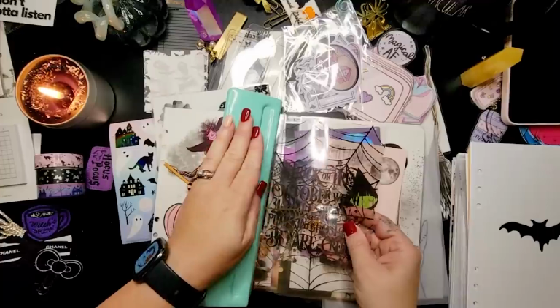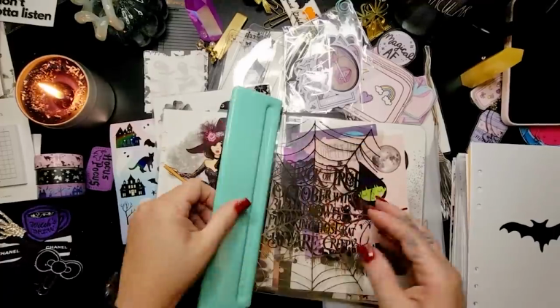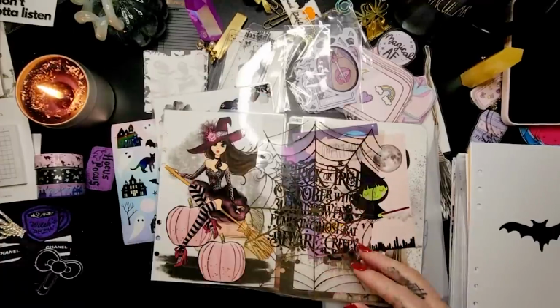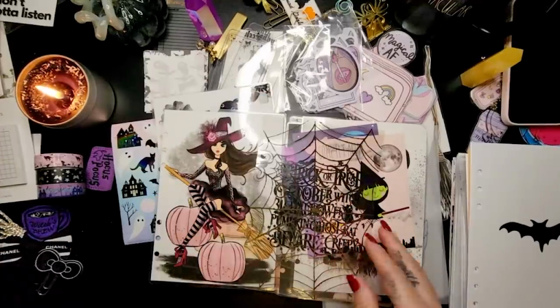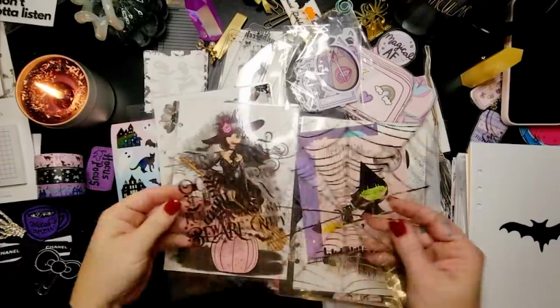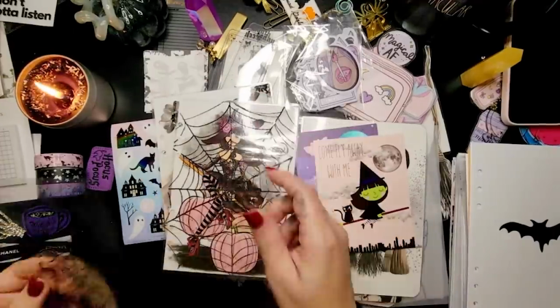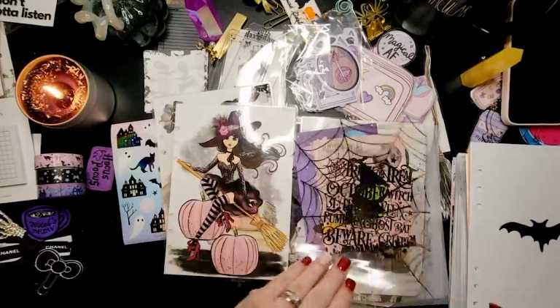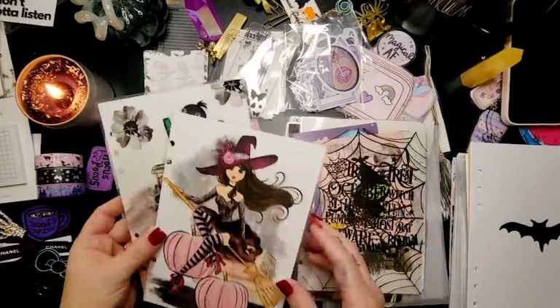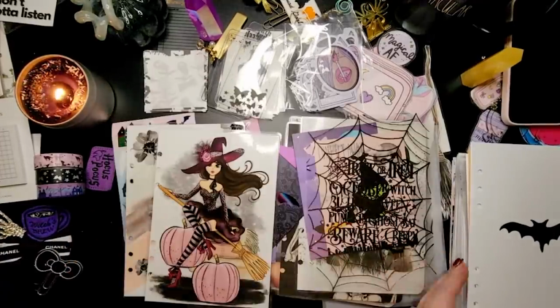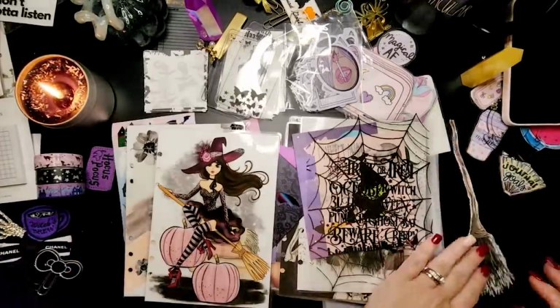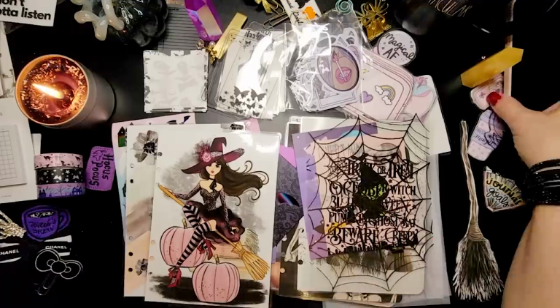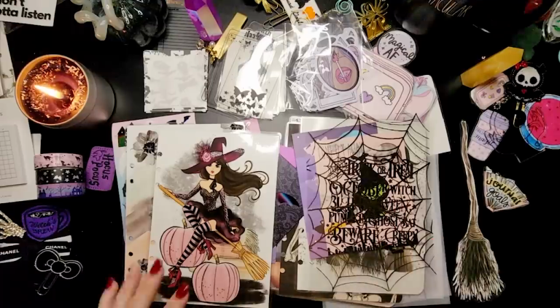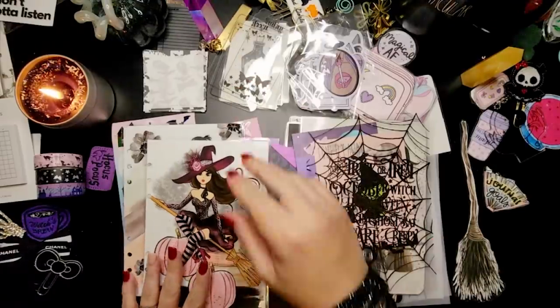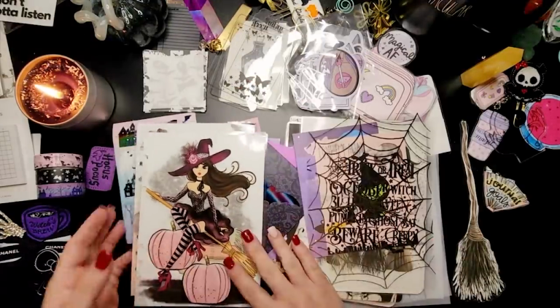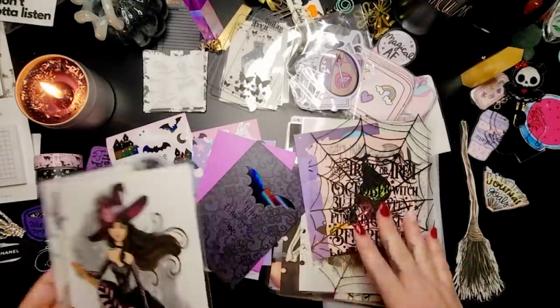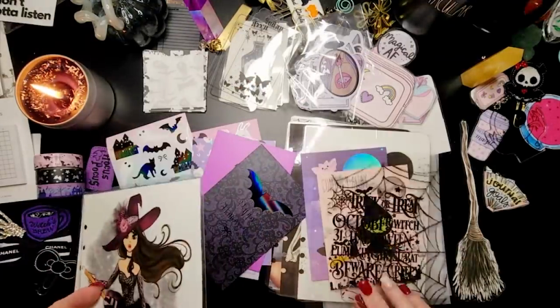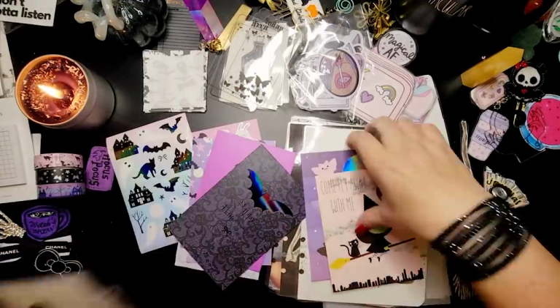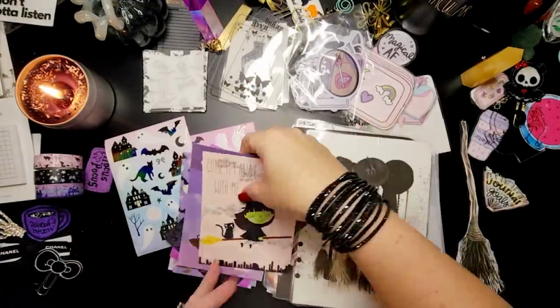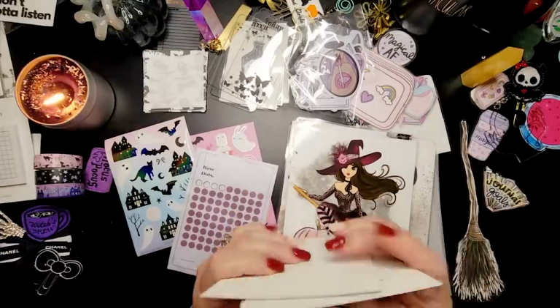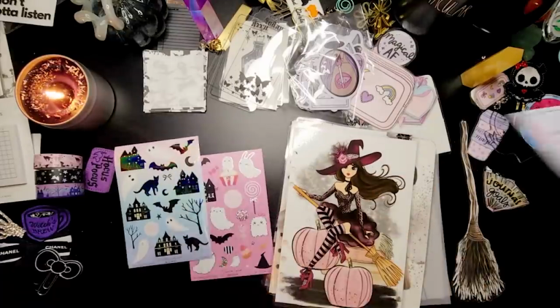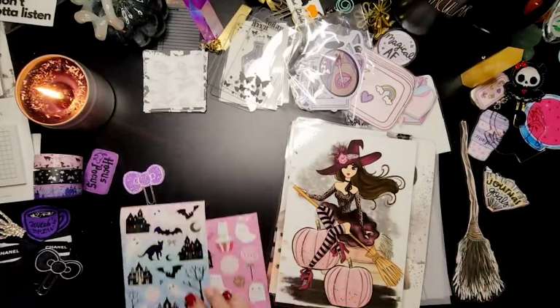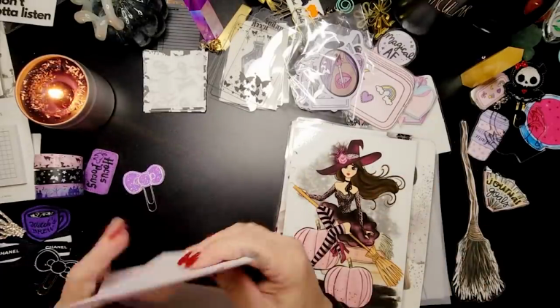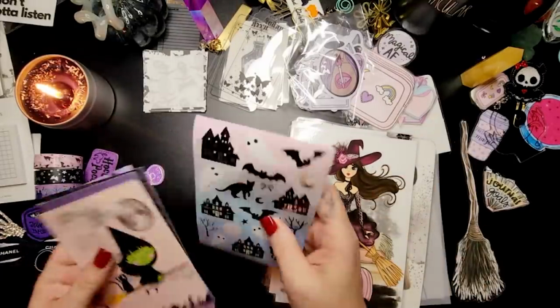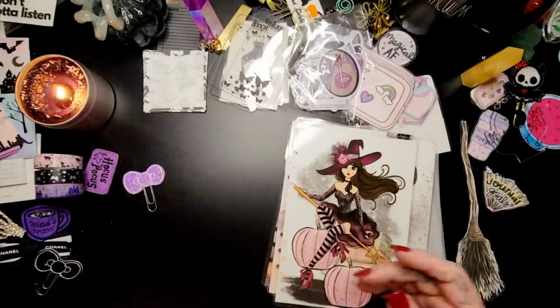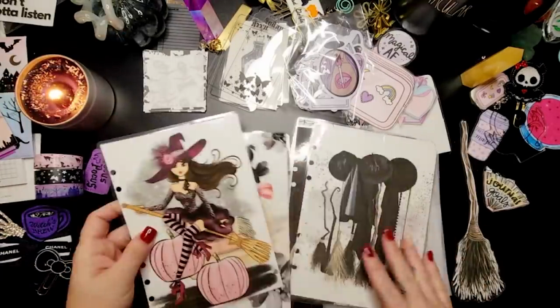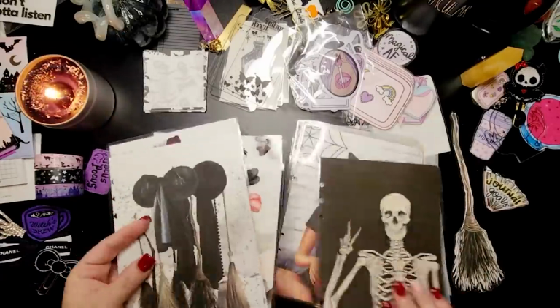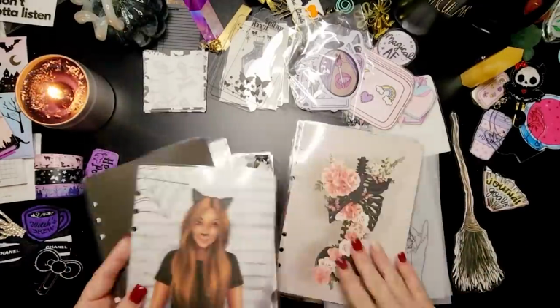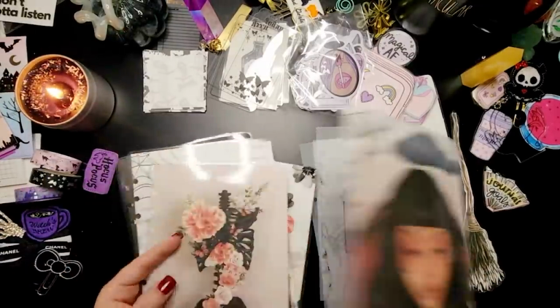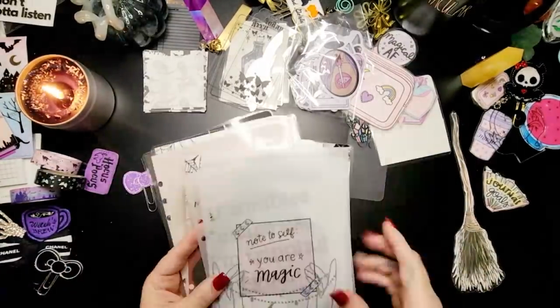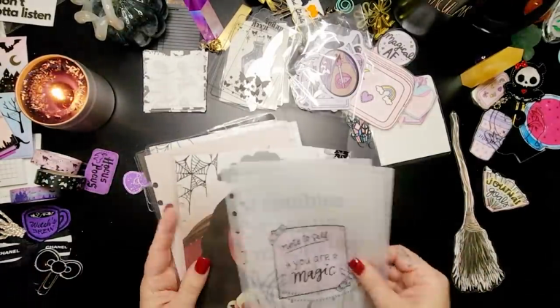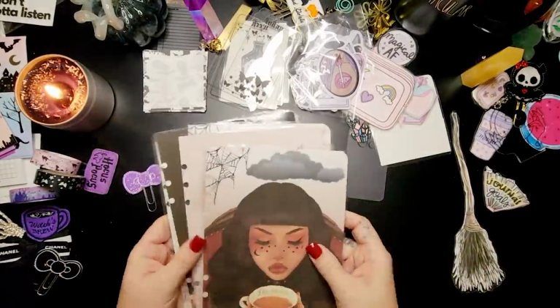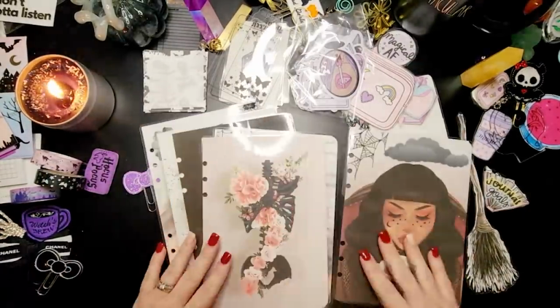They're such higher quality than what I'm able to make for myself at home, and those vellum or acetate overlays are from Heather Bee Designs. If I can't remember something, I'll have all that stuff linked in the description for you.